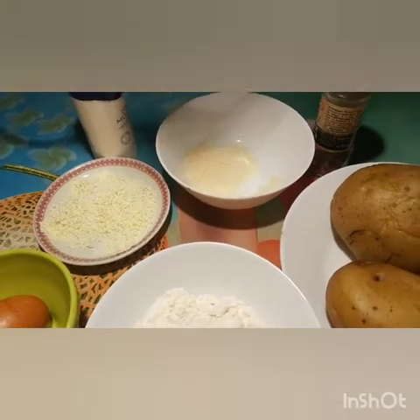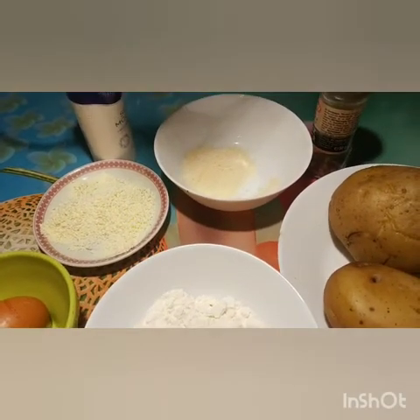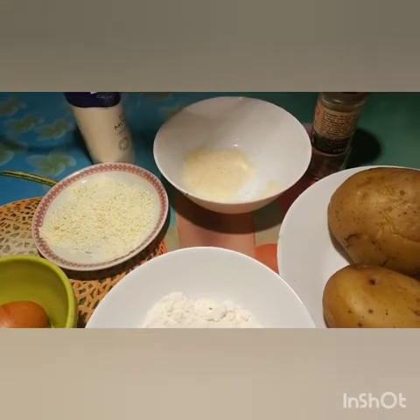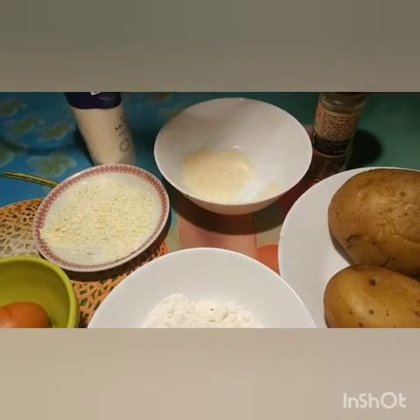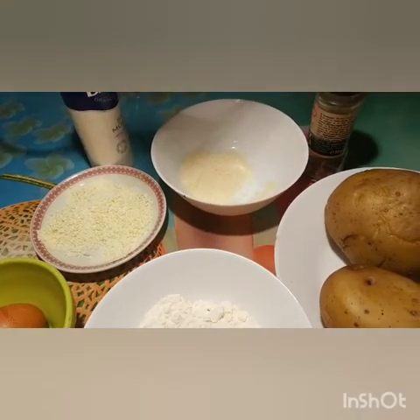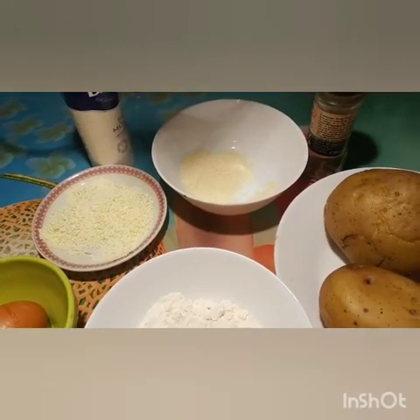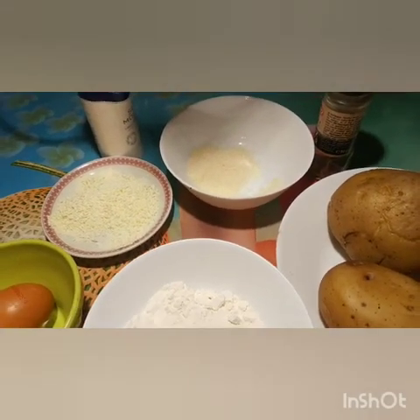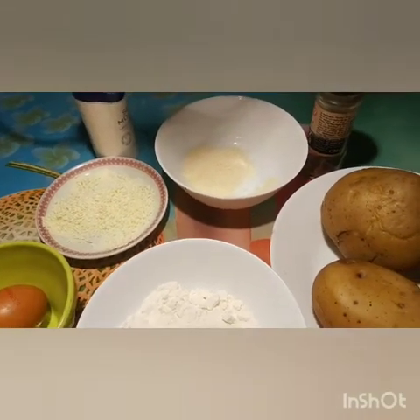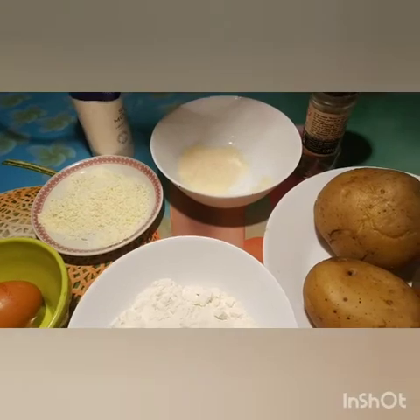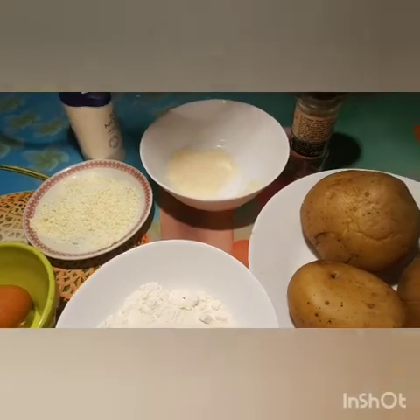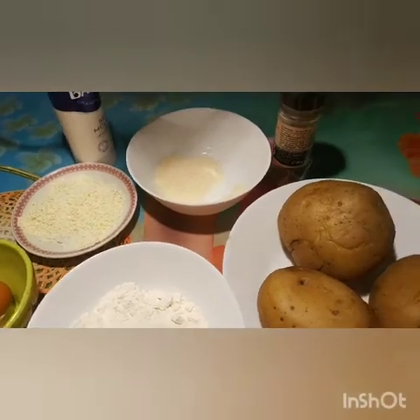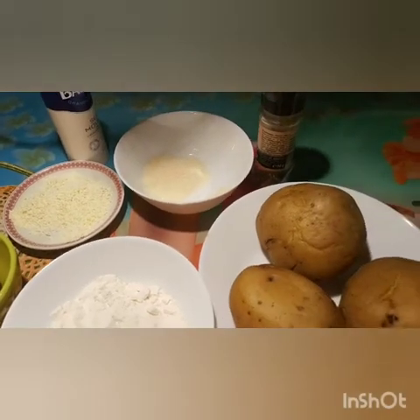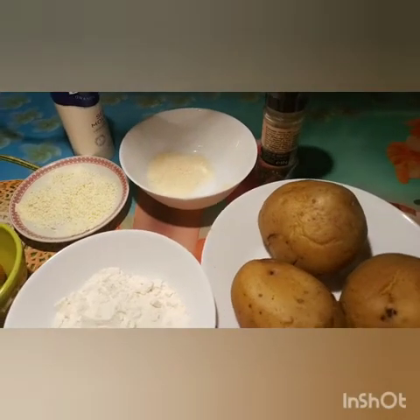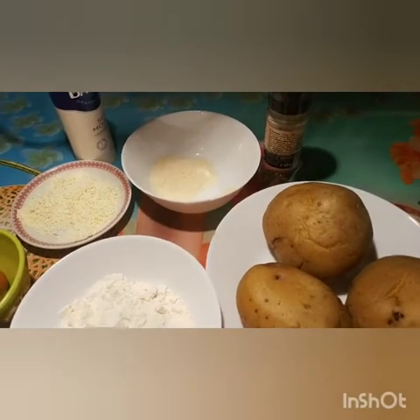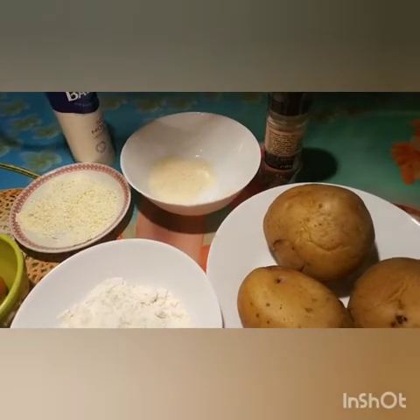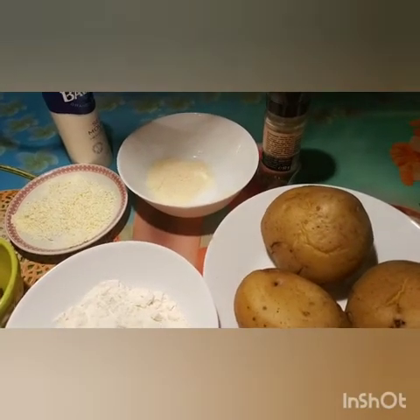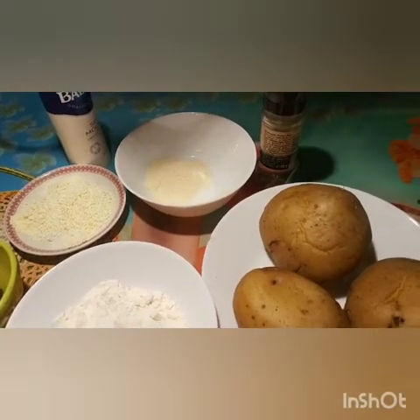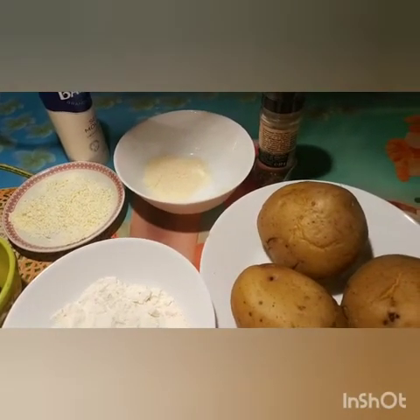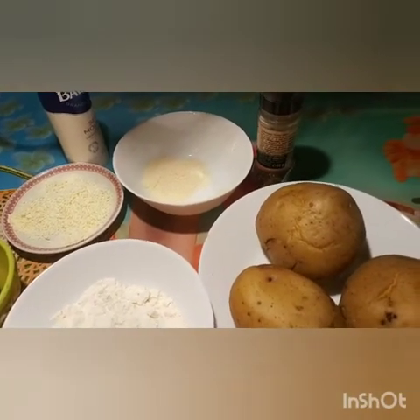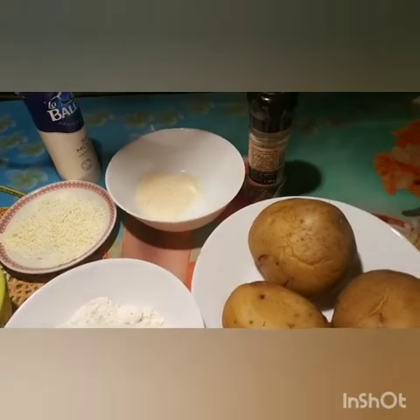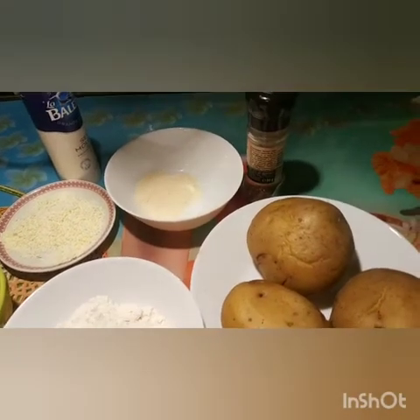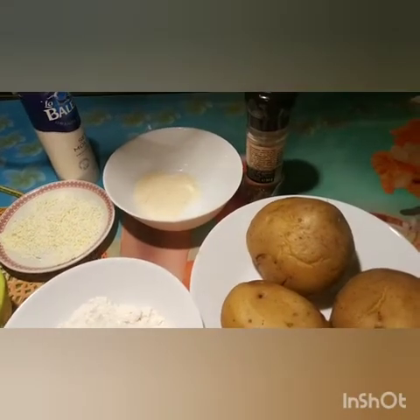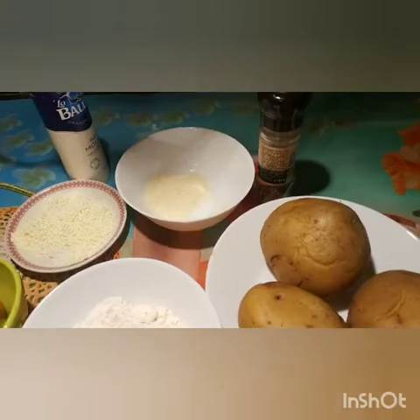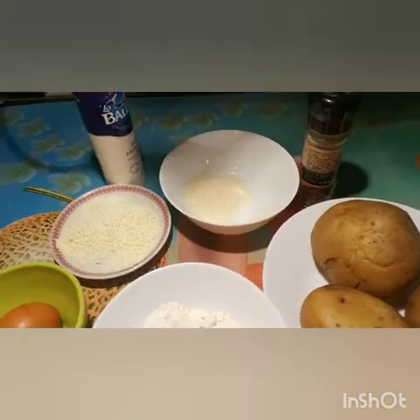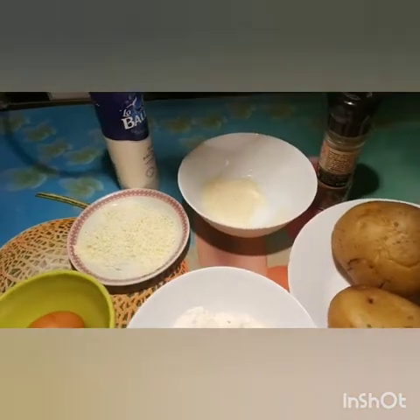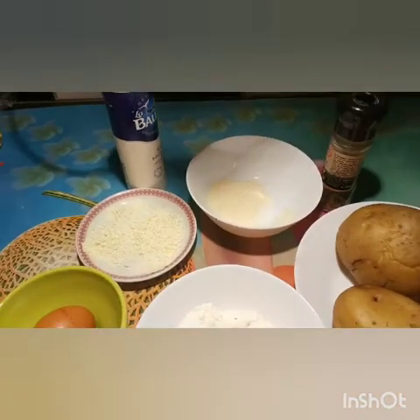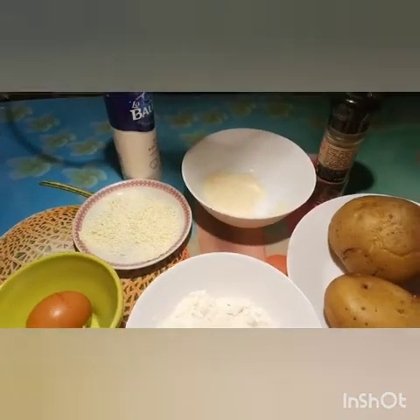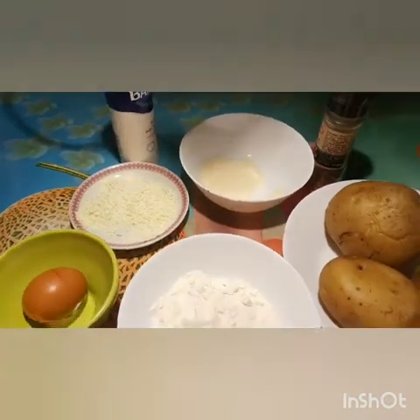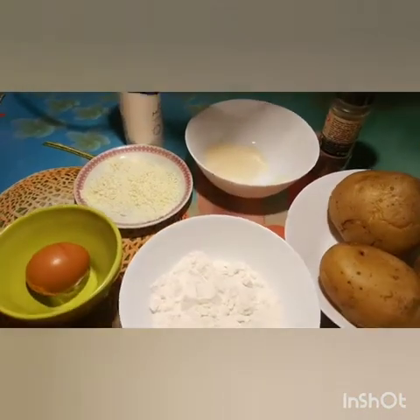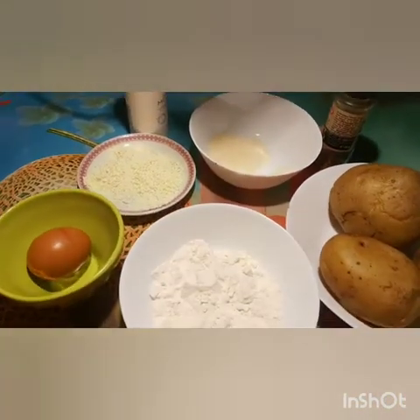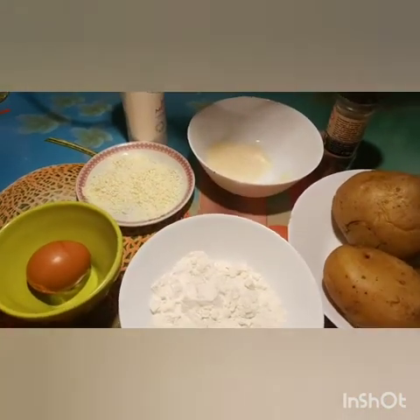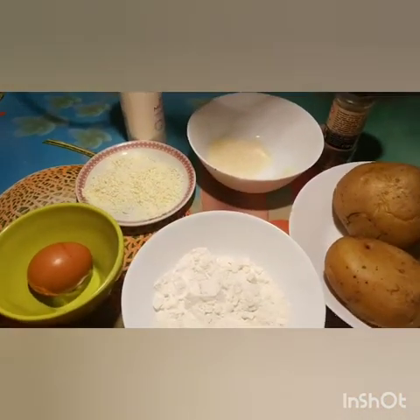Now we're going to put a little bit of water in the fridge.